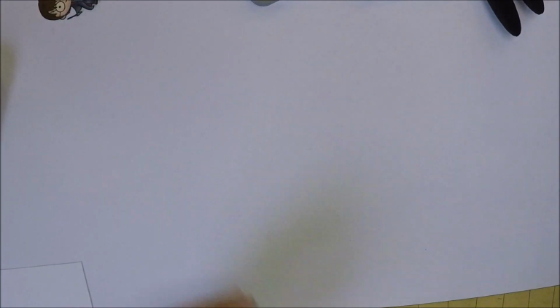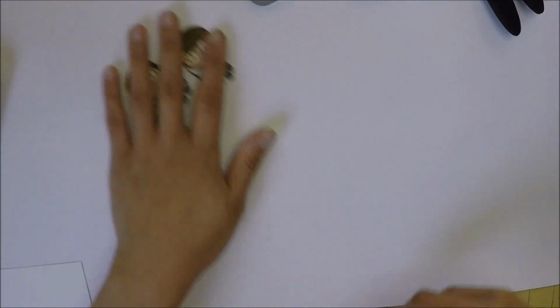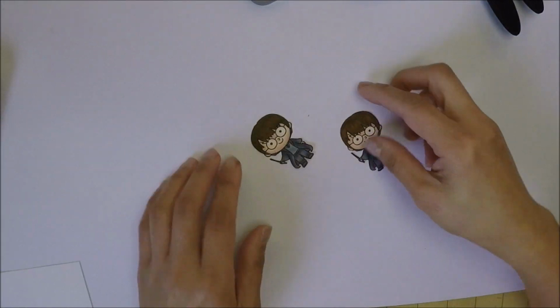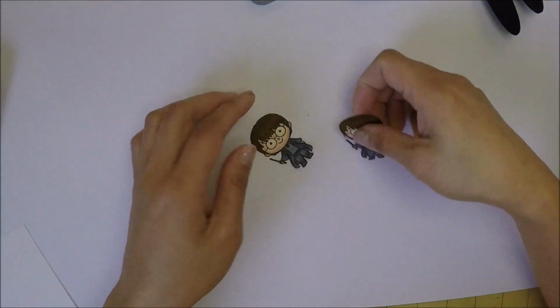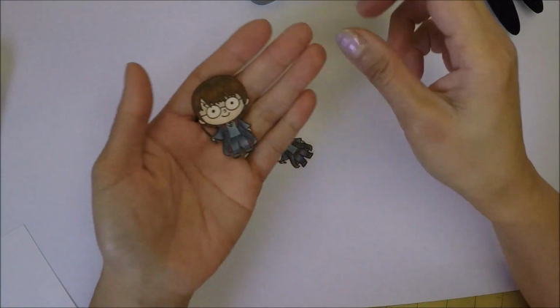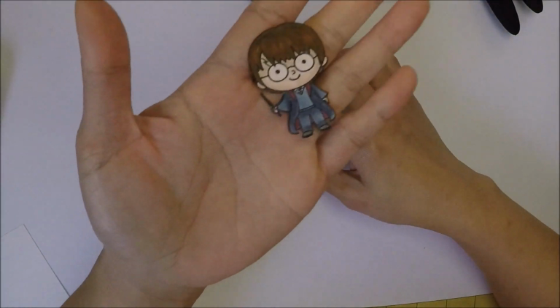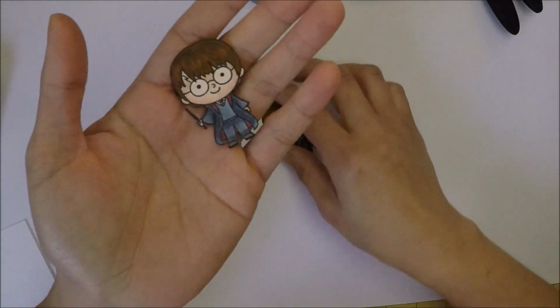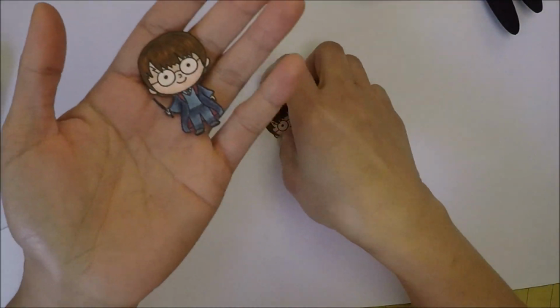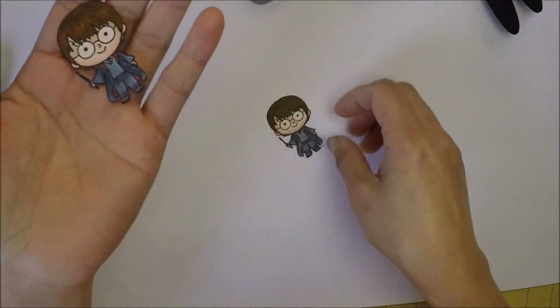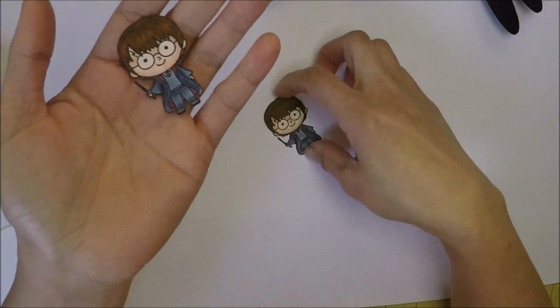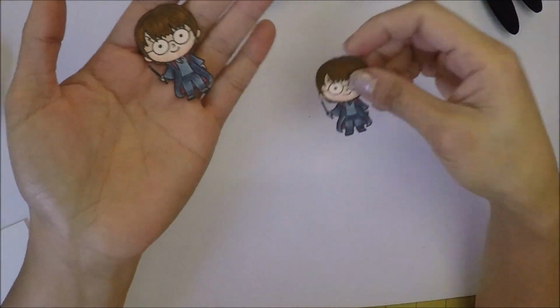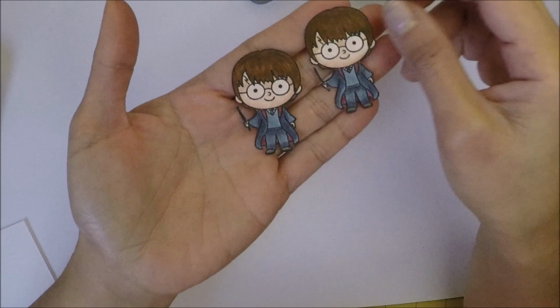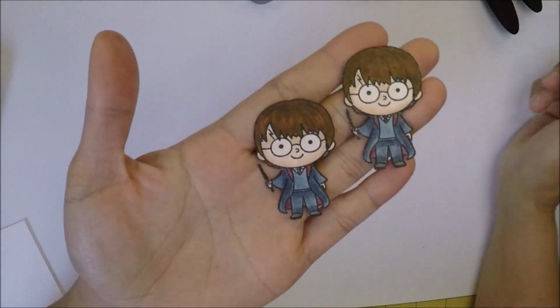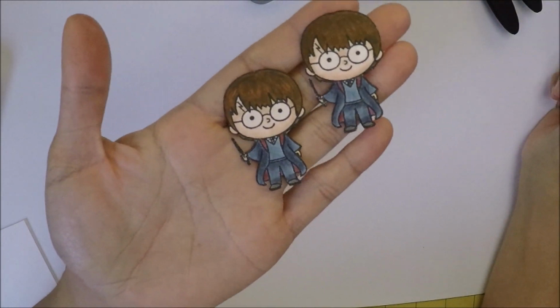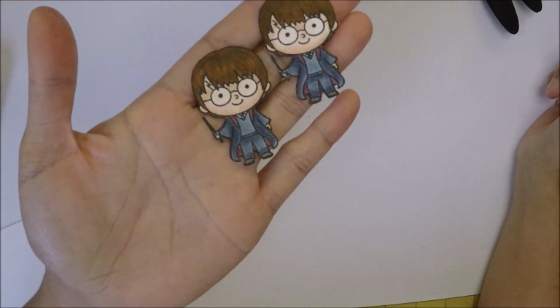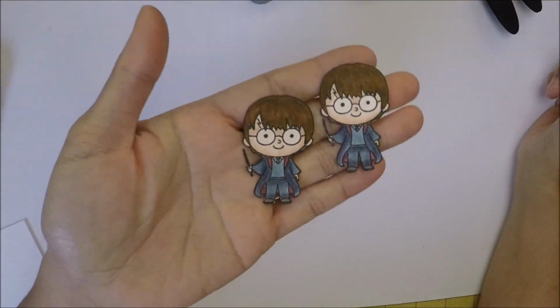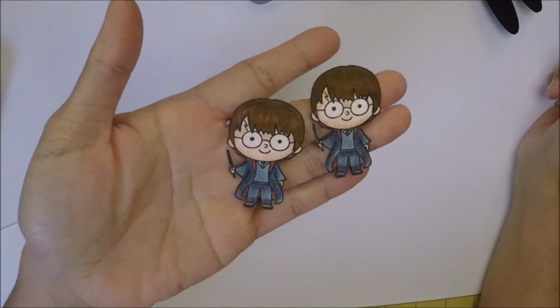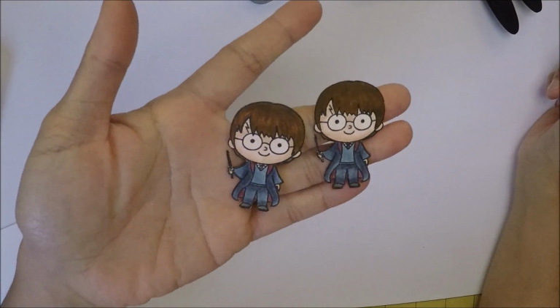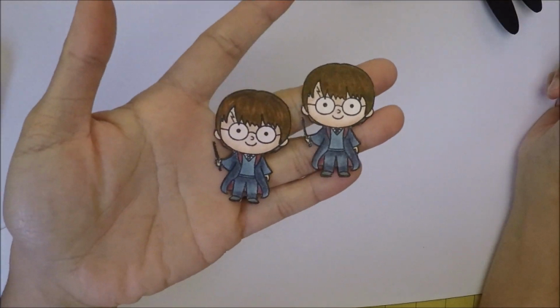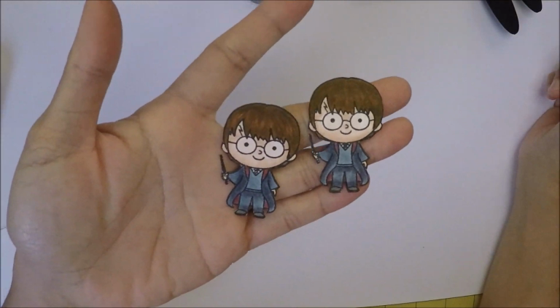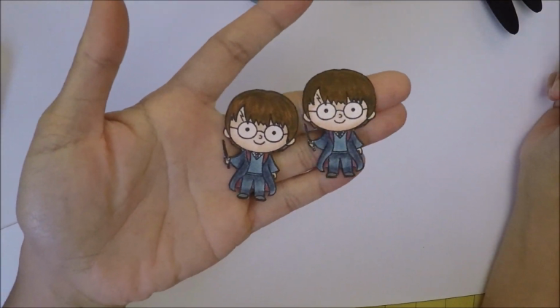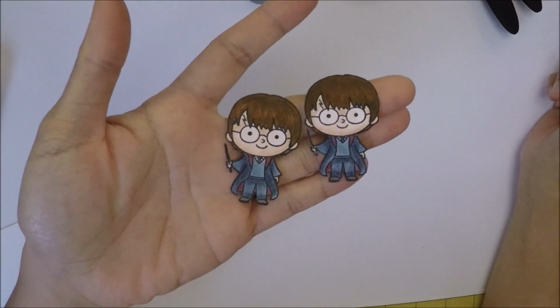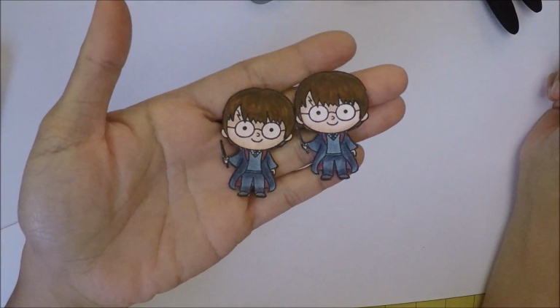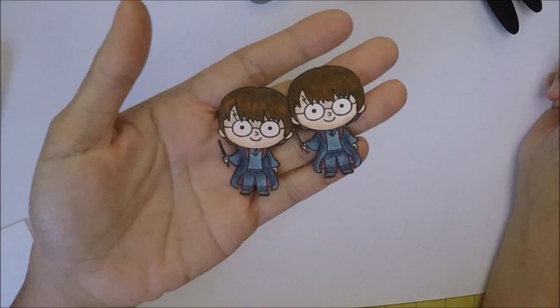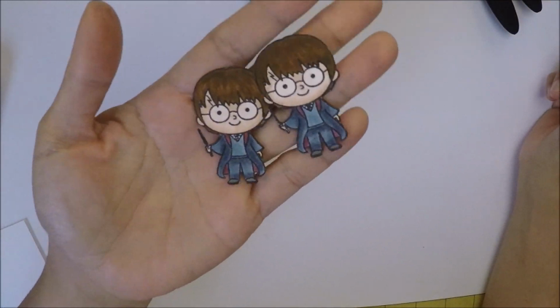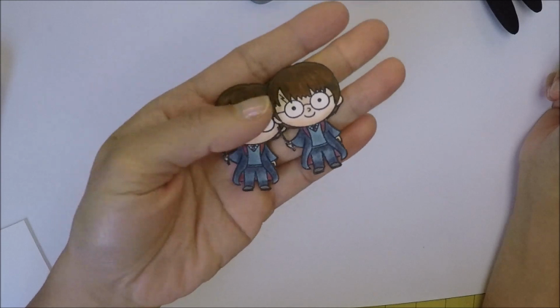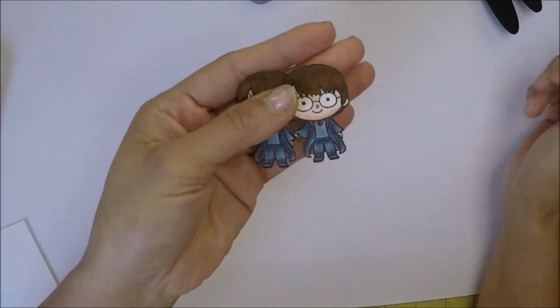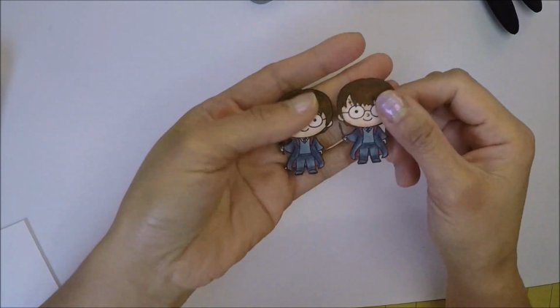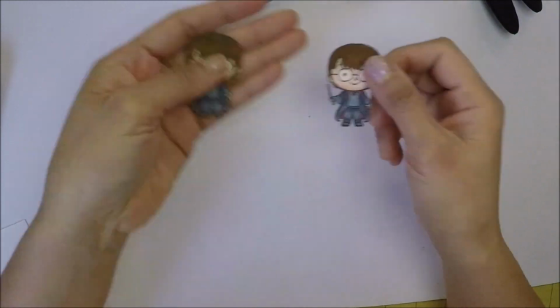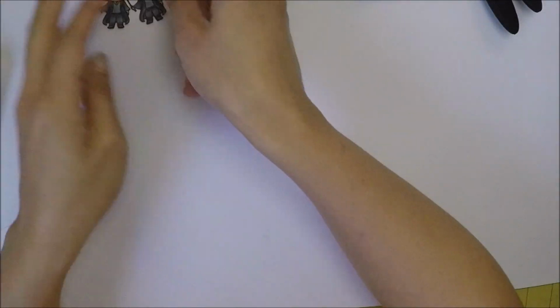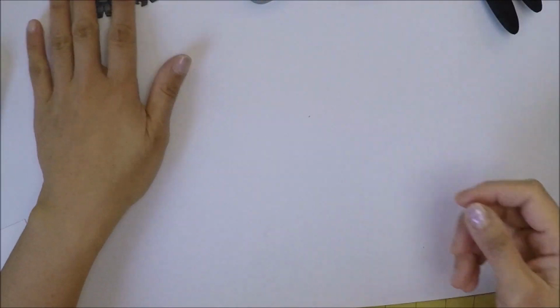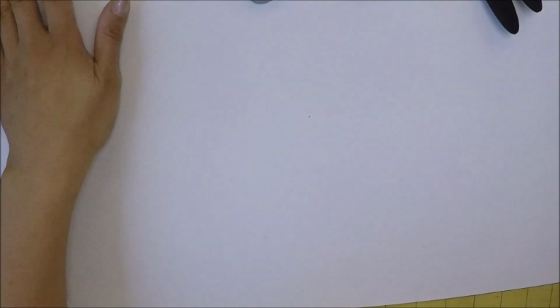I already went ahead and colored my character using my Zig markers. I did color two of these characters because I made two cards, but I'm just showing you one in the video.